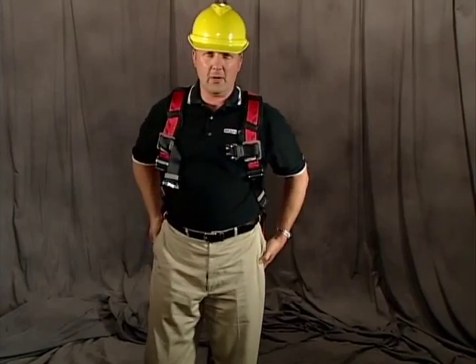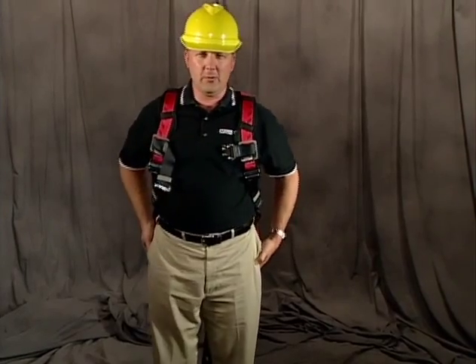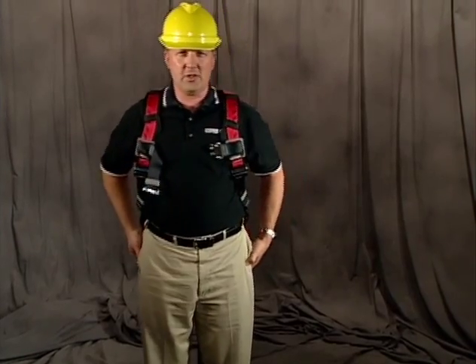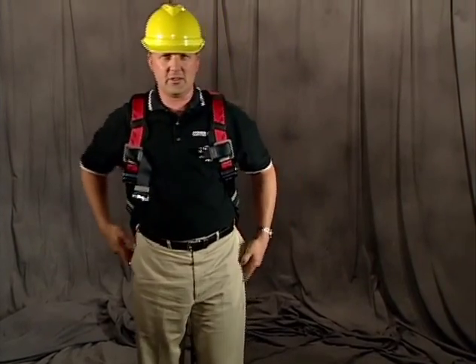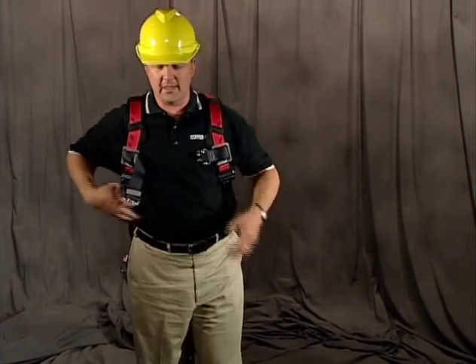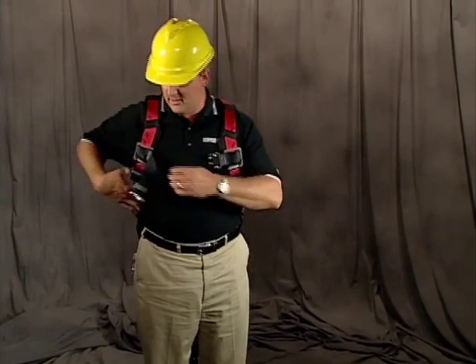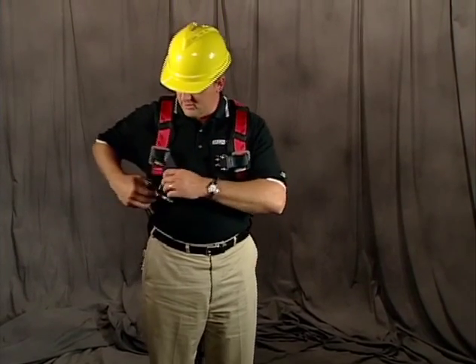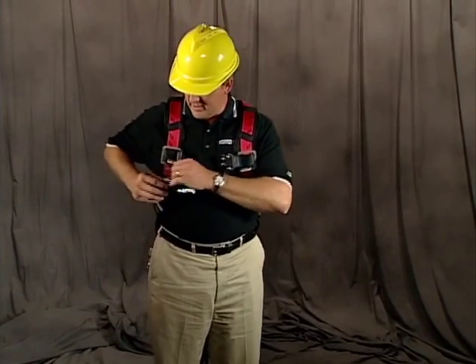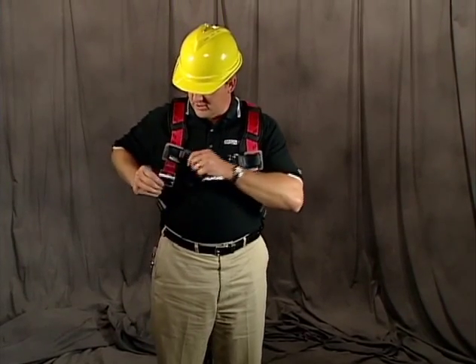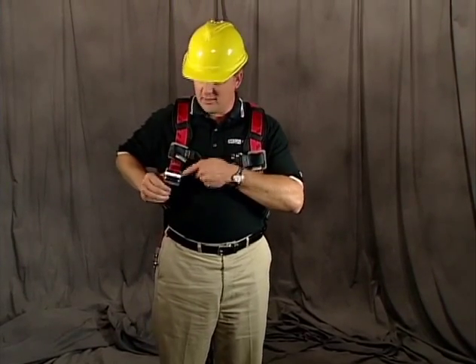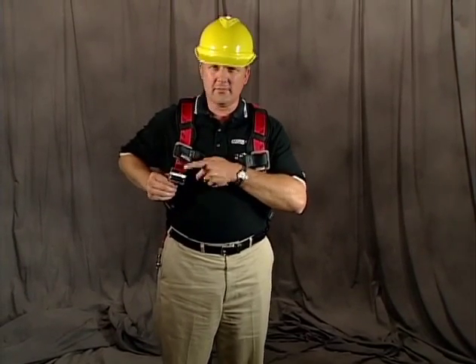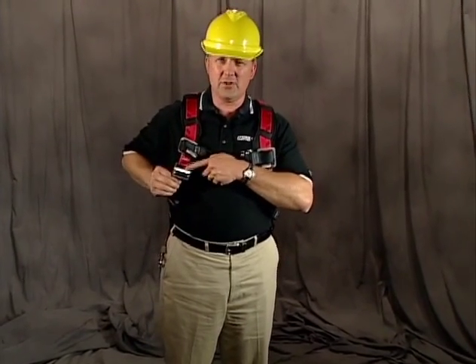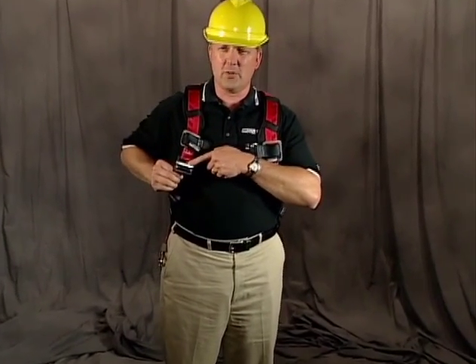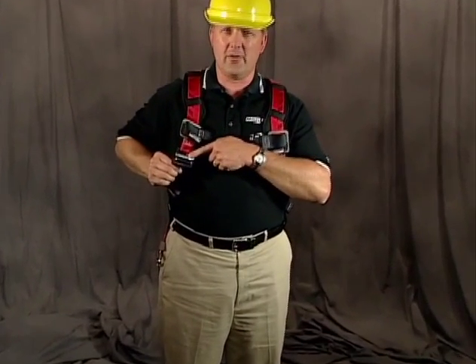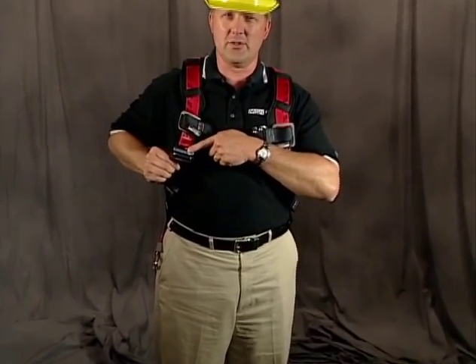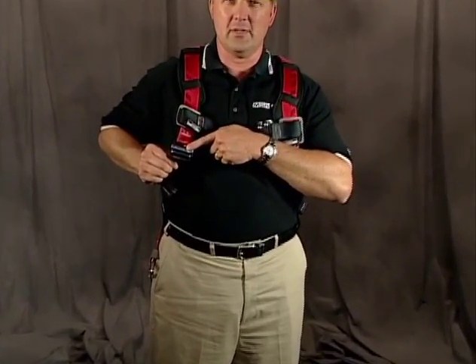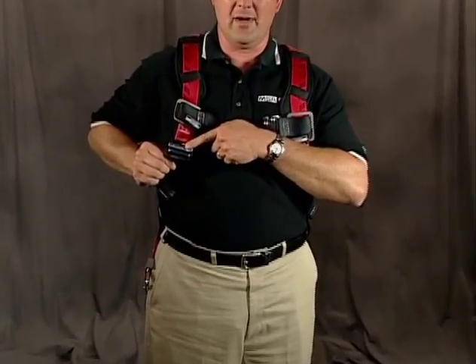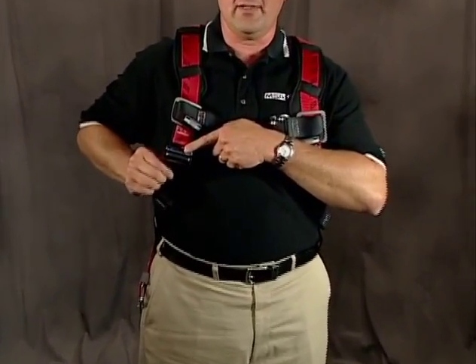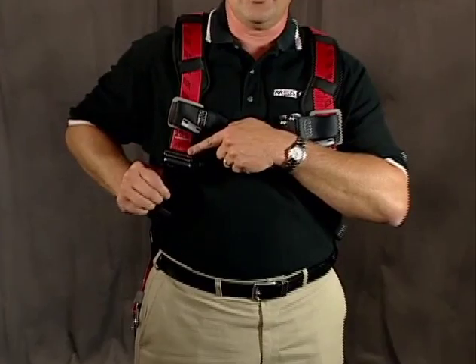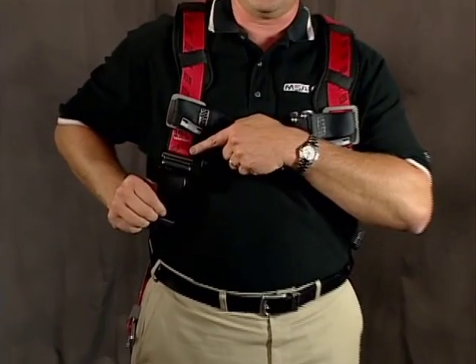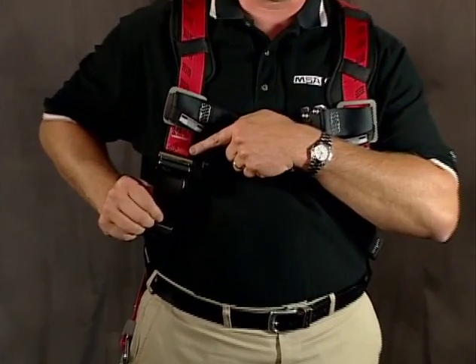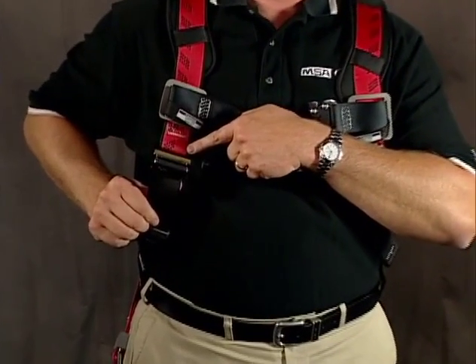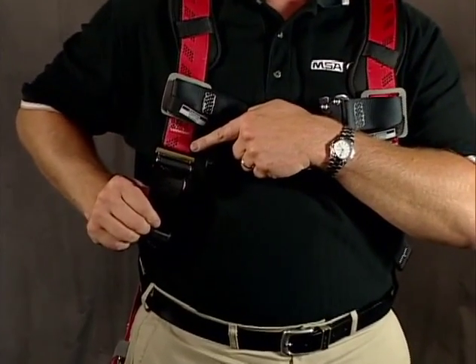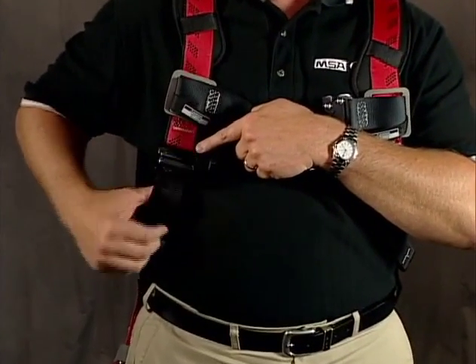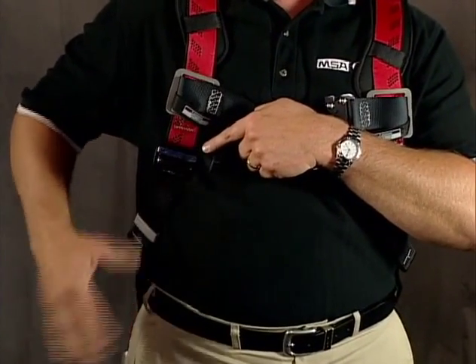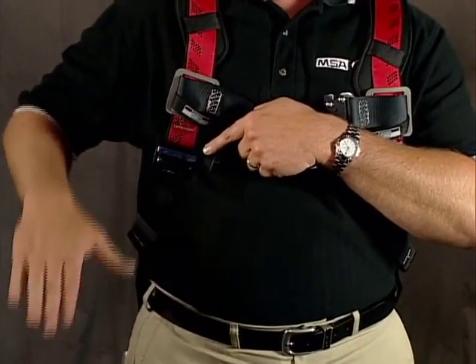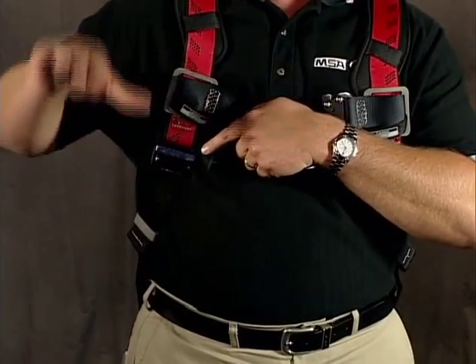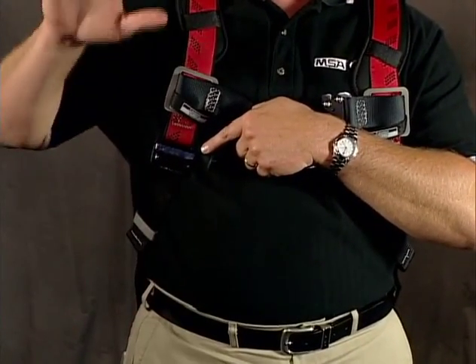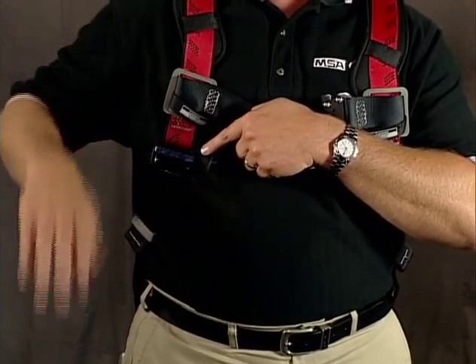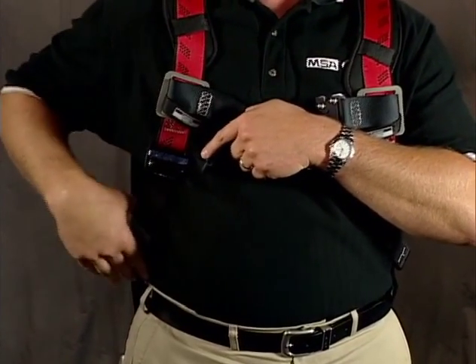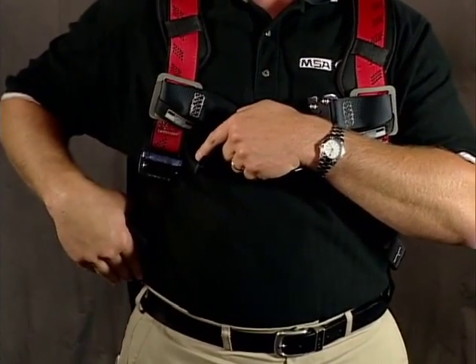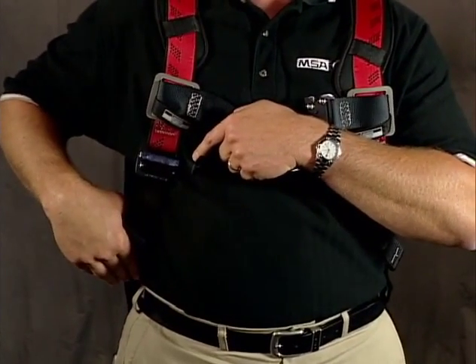How we would adjust that is by adjusting the adjuster buckles on the shoulders to adjust the length of the harness up and down.